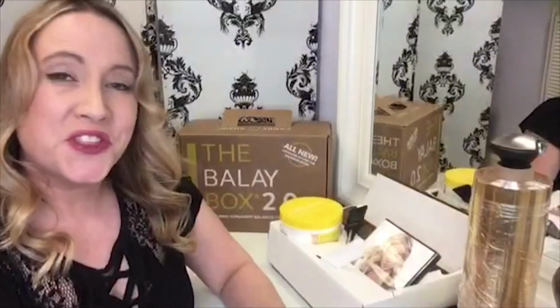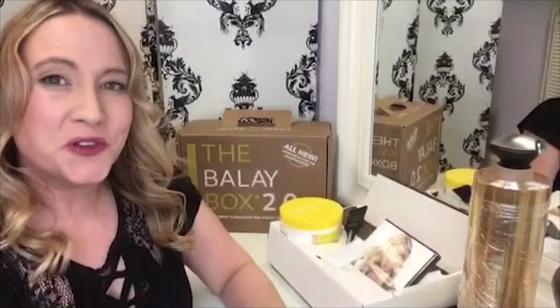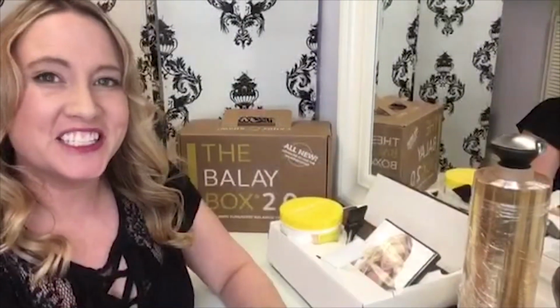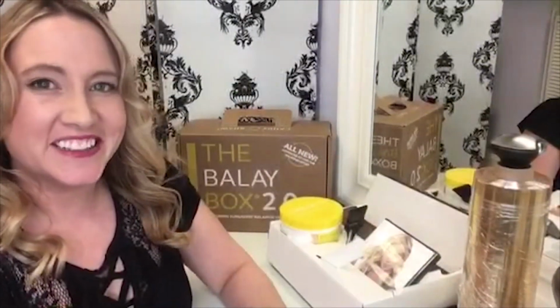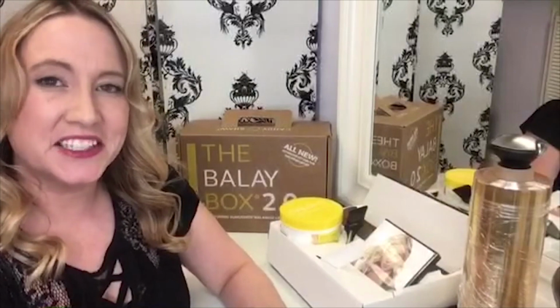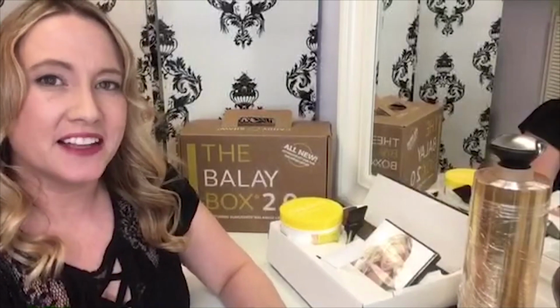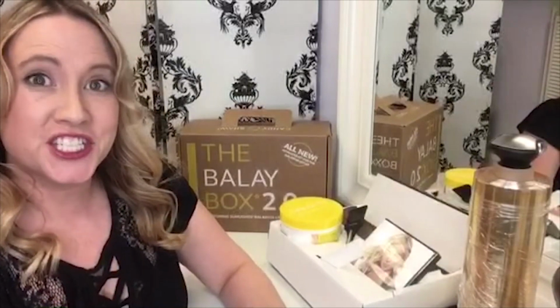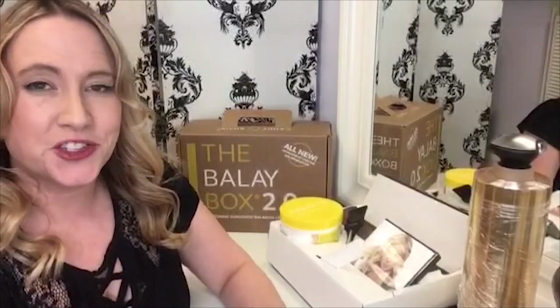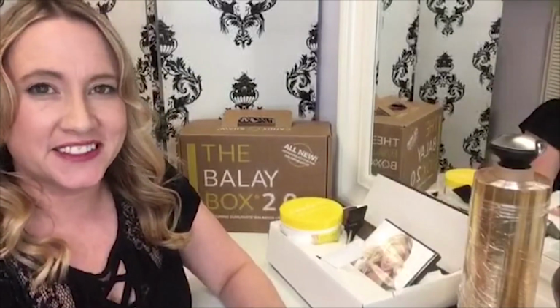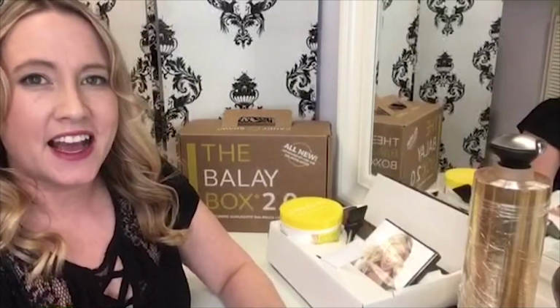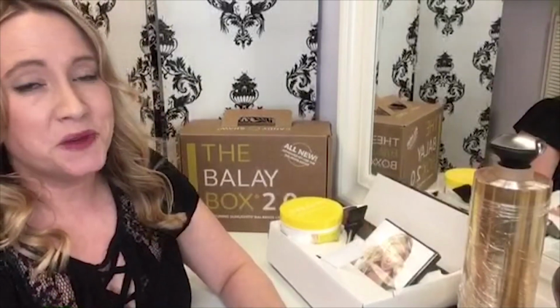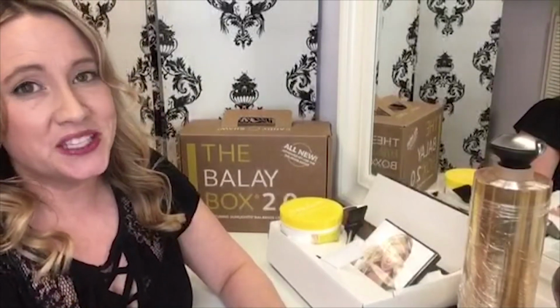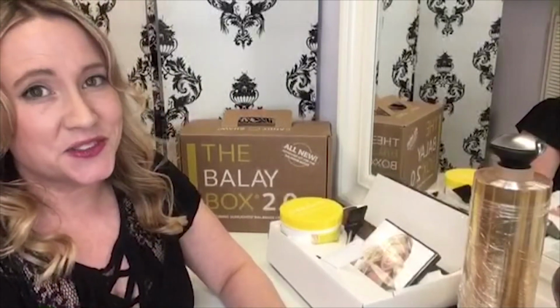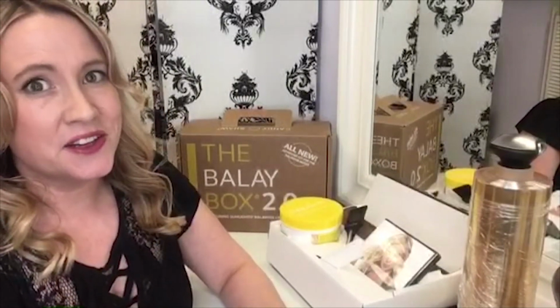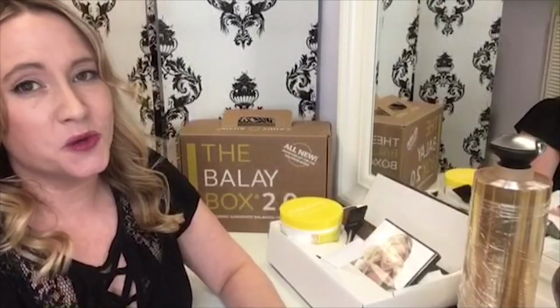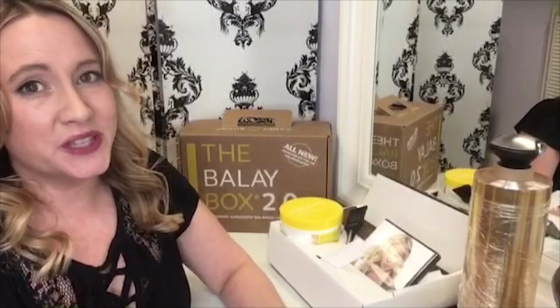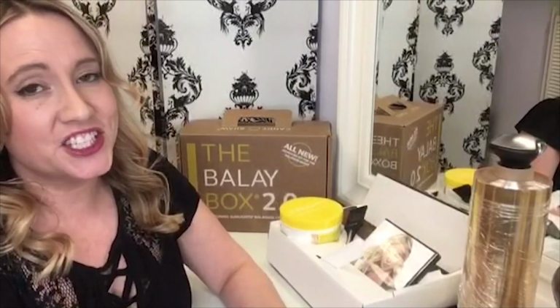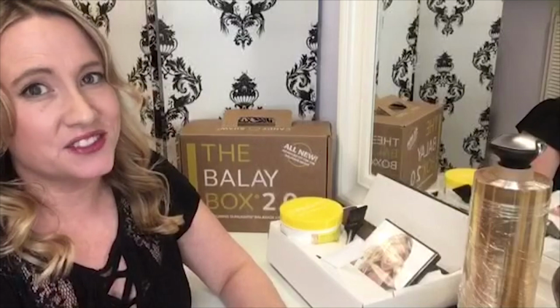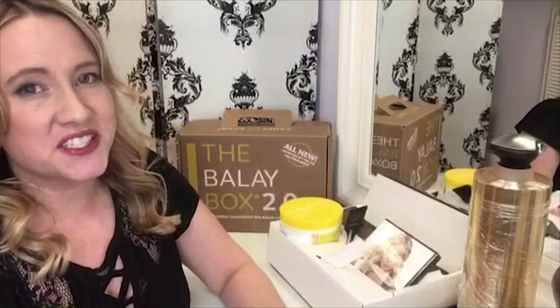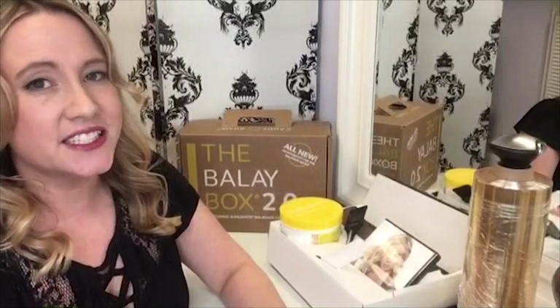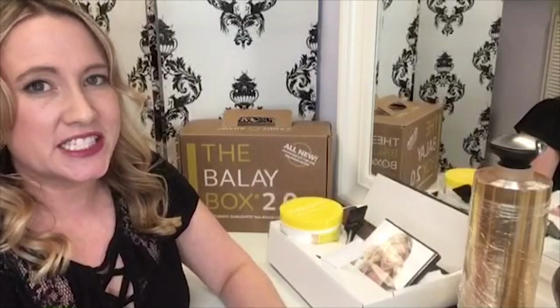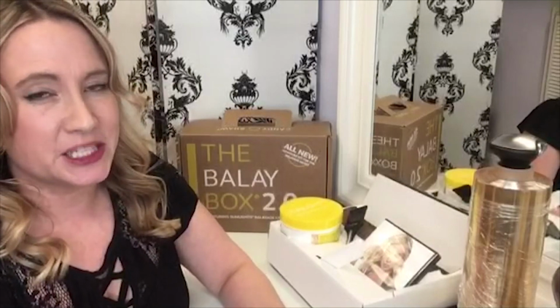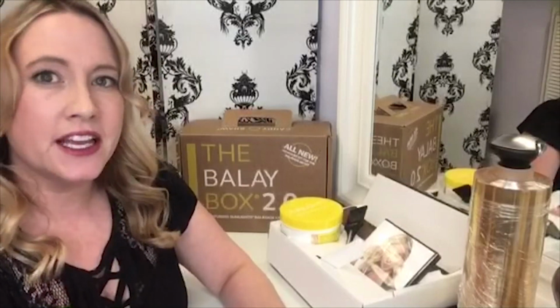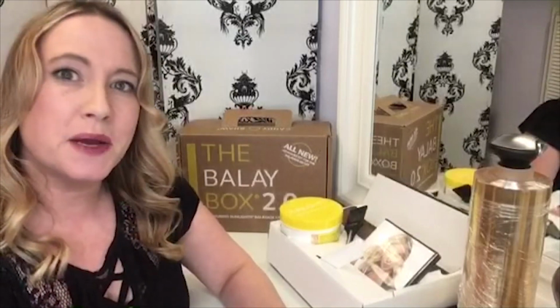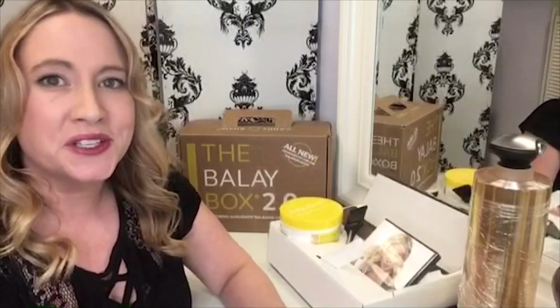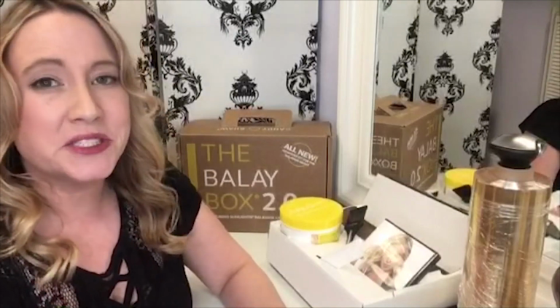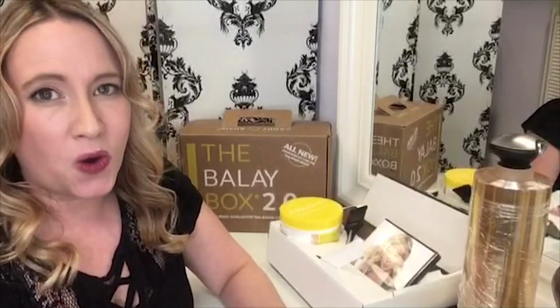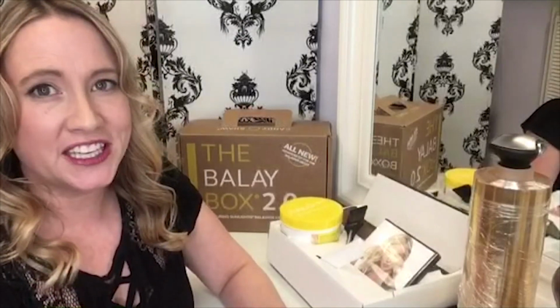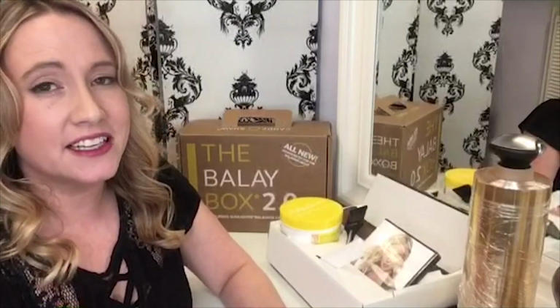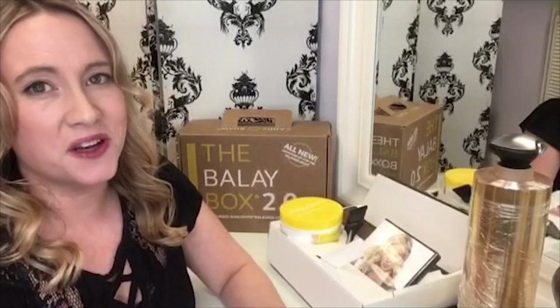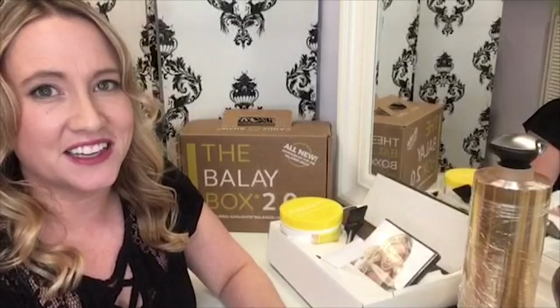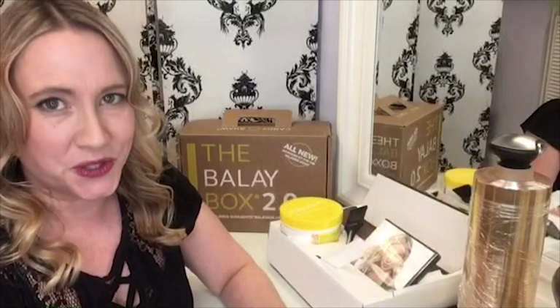Thanks for watching today's Sunlight's balayage tips and tricks. I hope you tune in next week for more great education from the Sunlight's artisan team. And remember, please be a watering can and help other stylists grow.